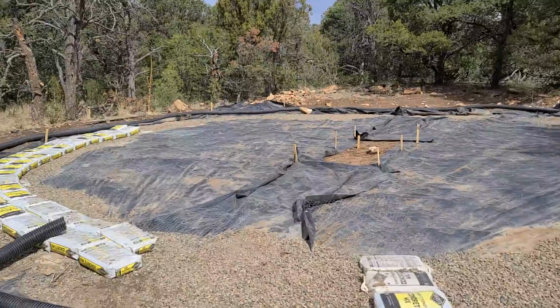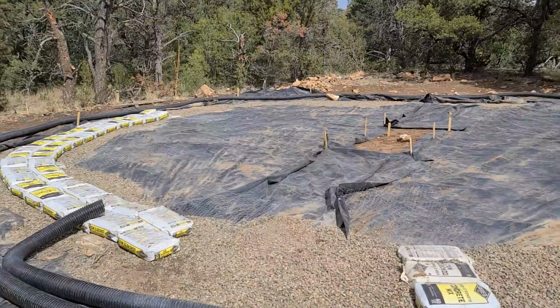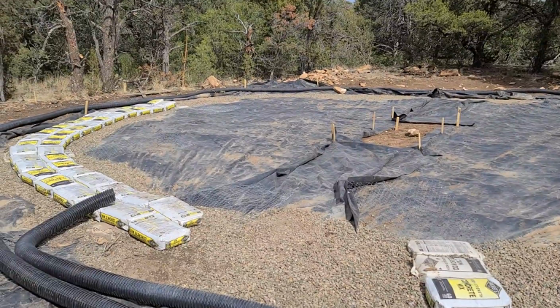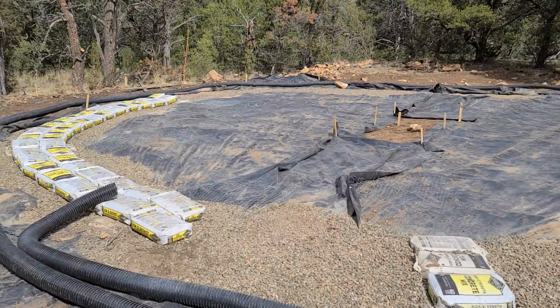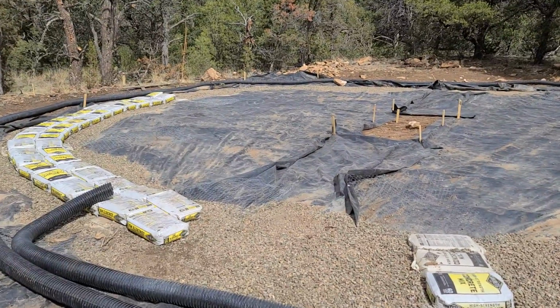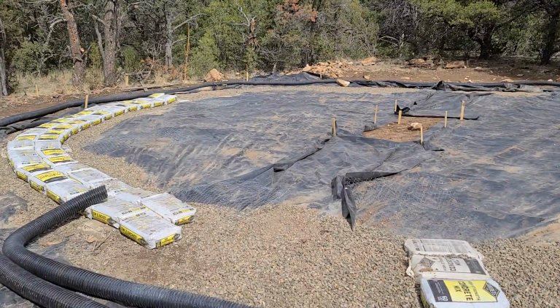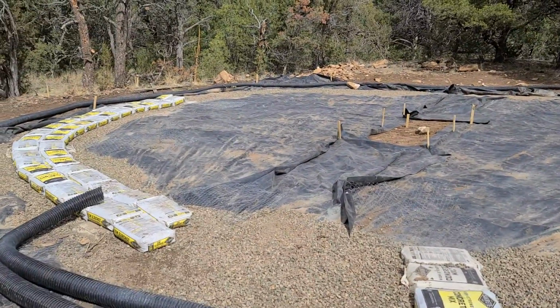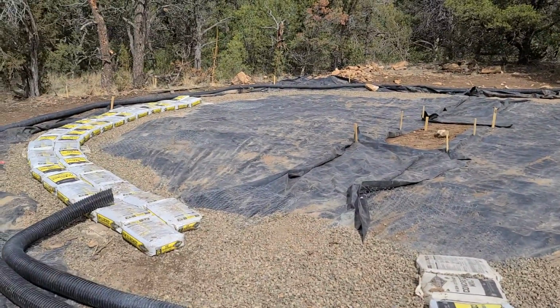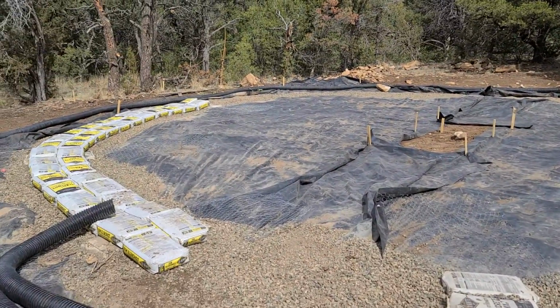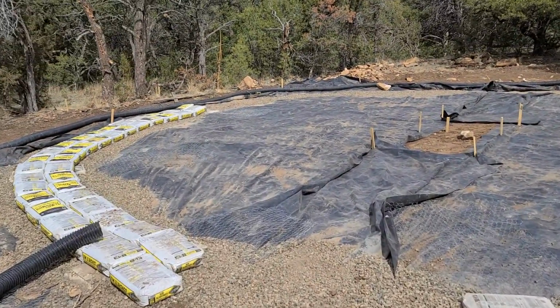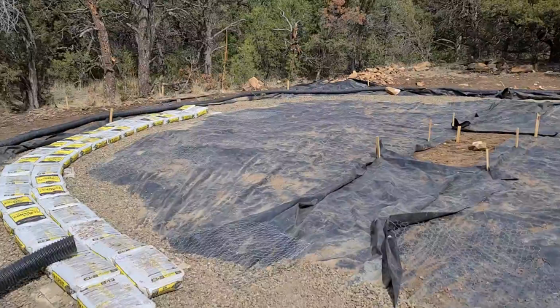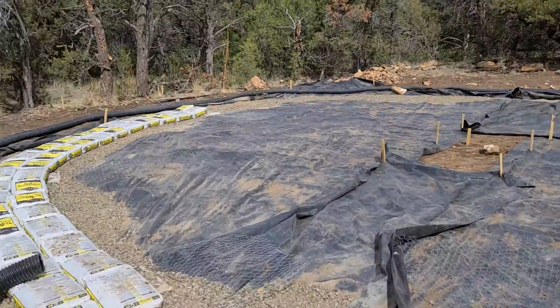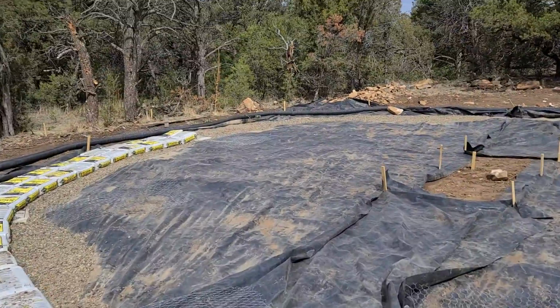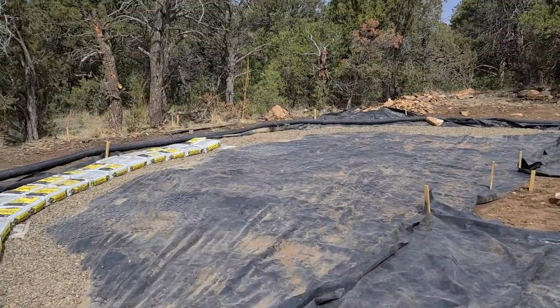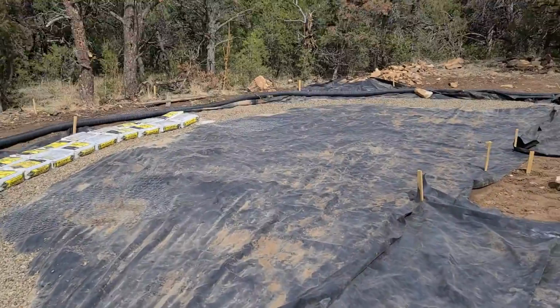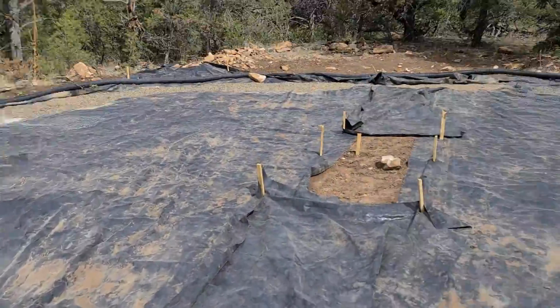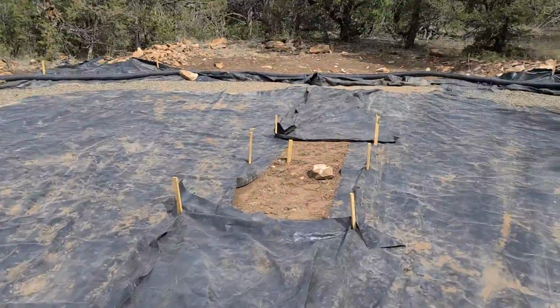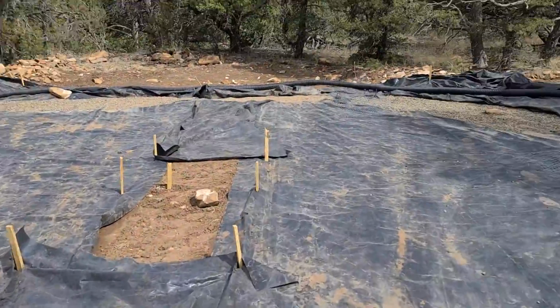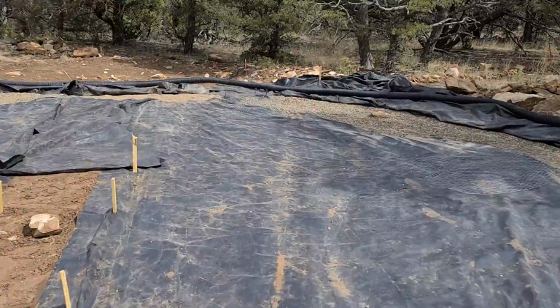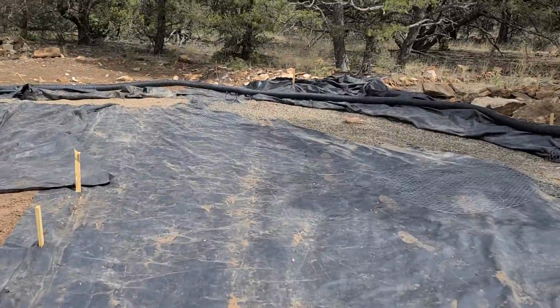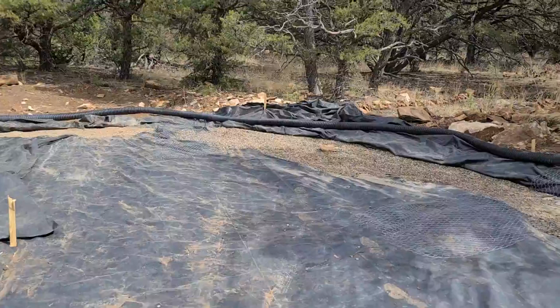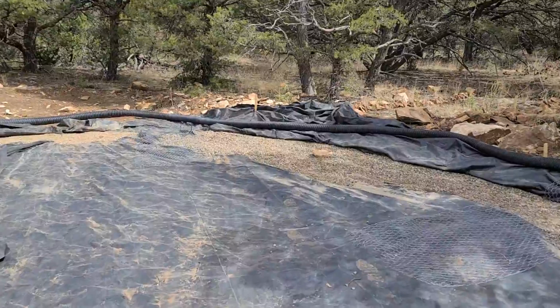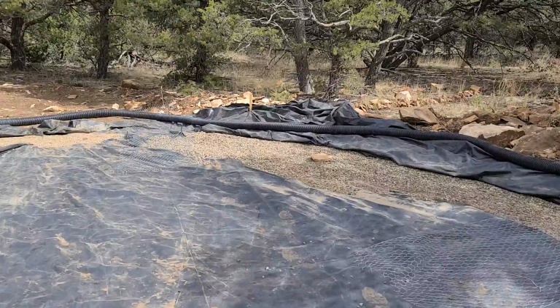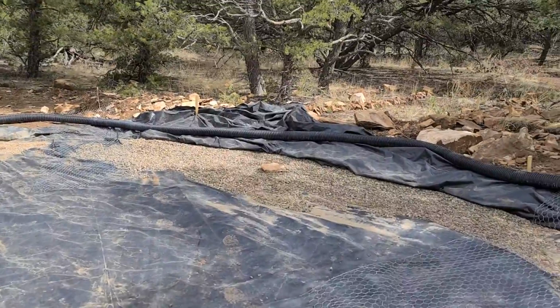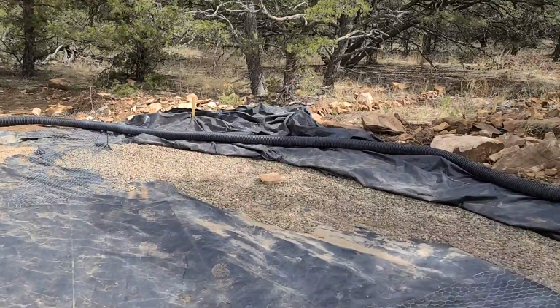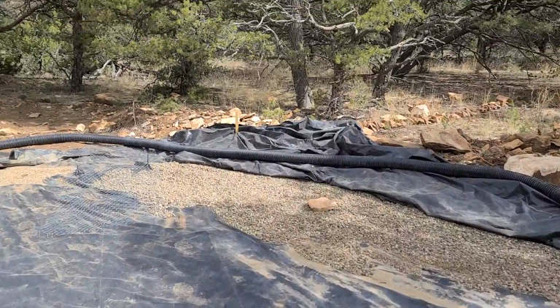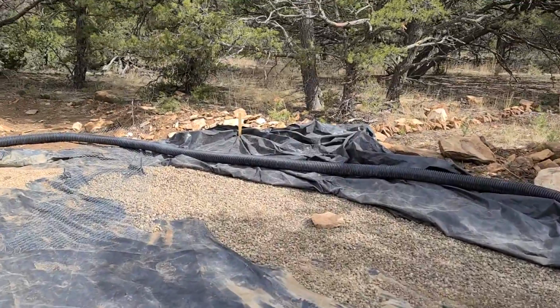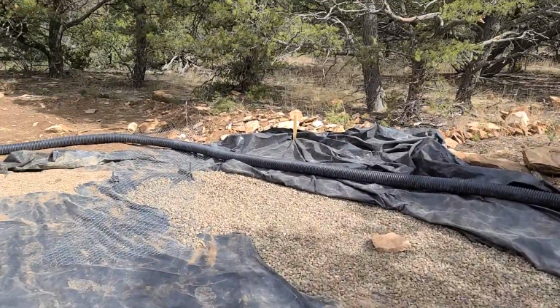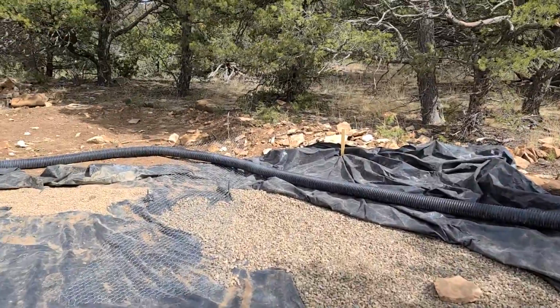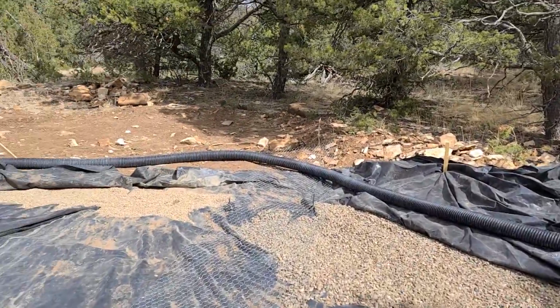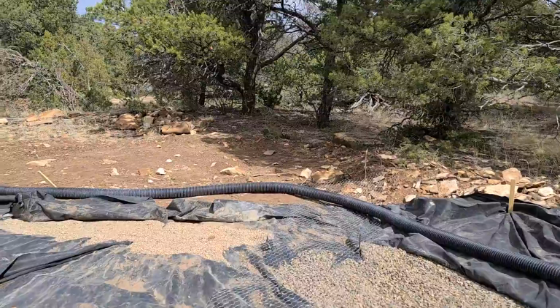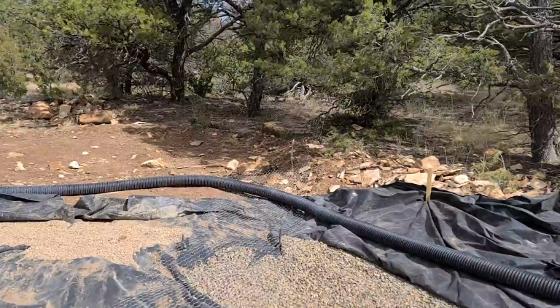Vapor barrier — the wind up here has been terrible. Poor vapor barrier, it's been torn up to crap. Might need to do a second layer. But I wanted to walk over — we also decided to do a couple of additions because we figured it would be smart to do it this way.